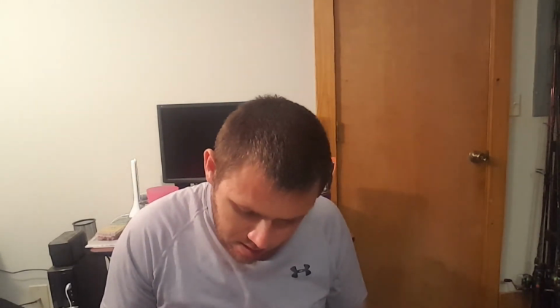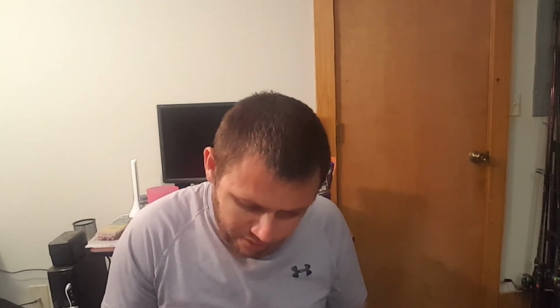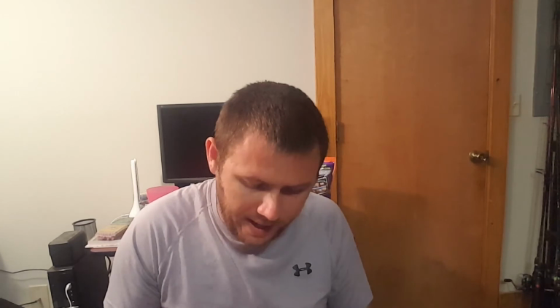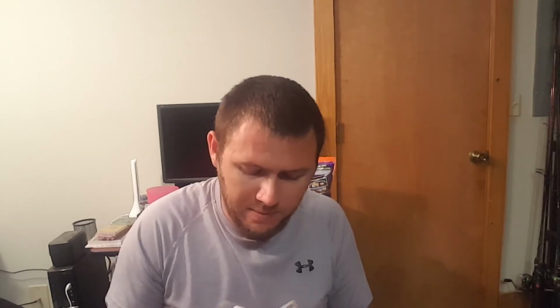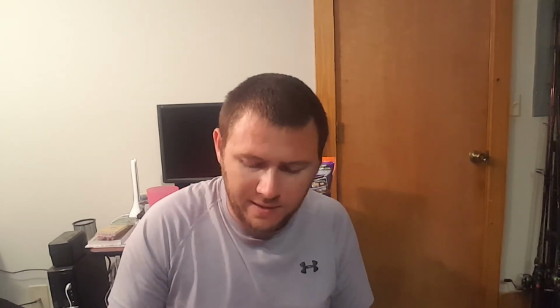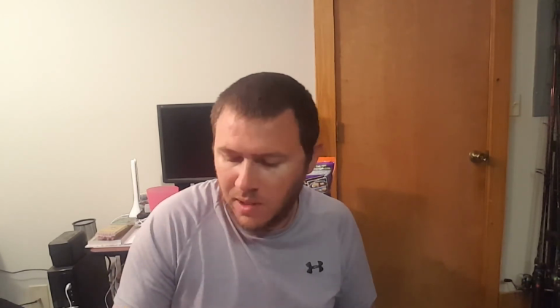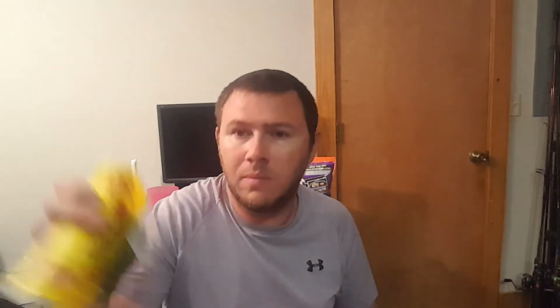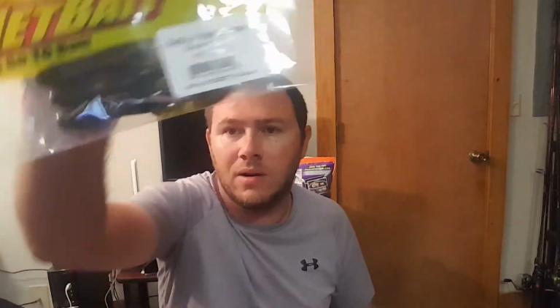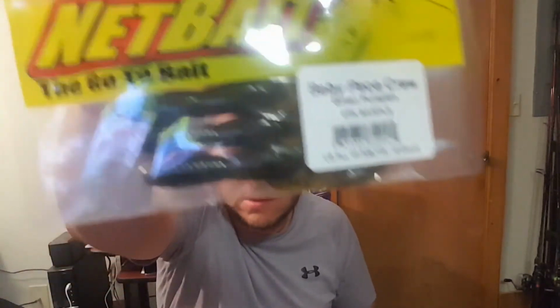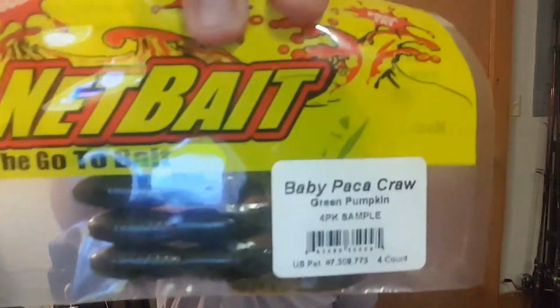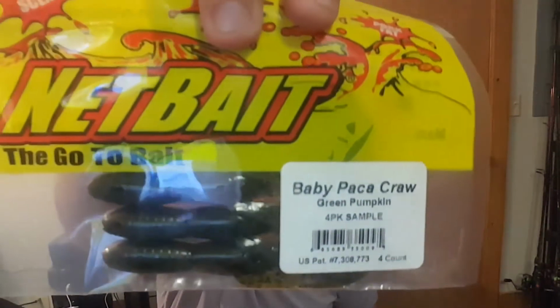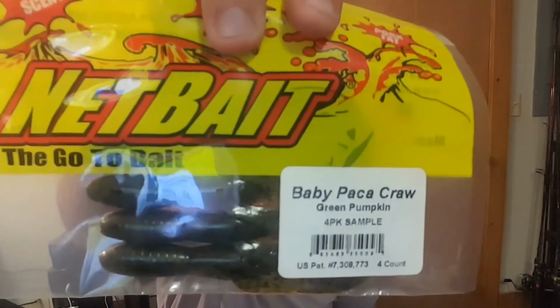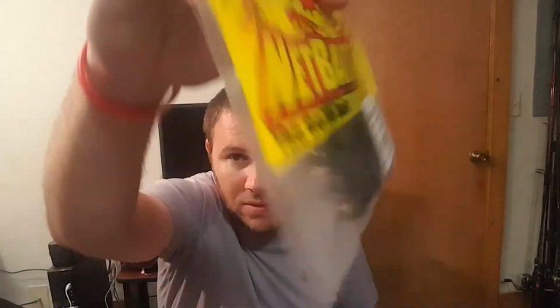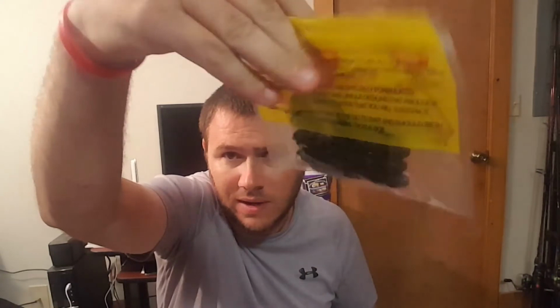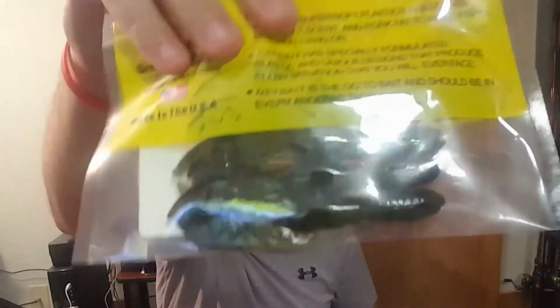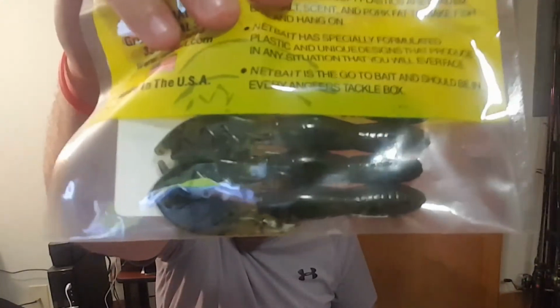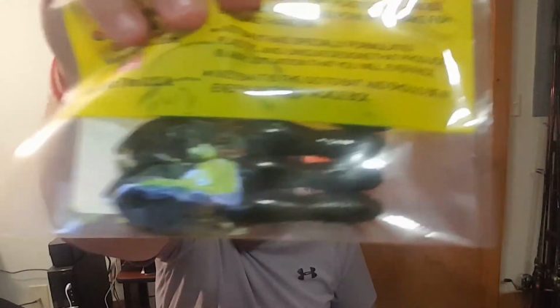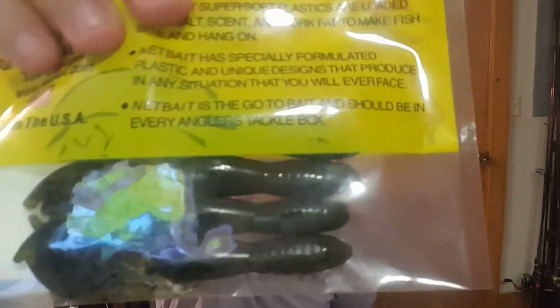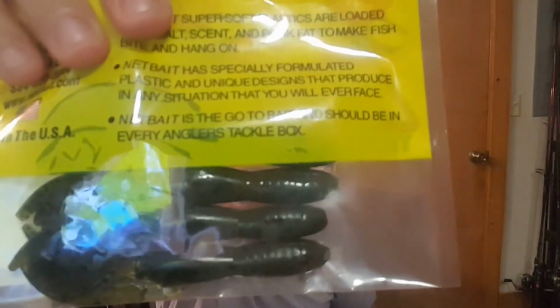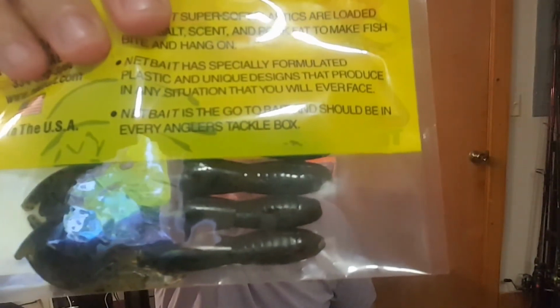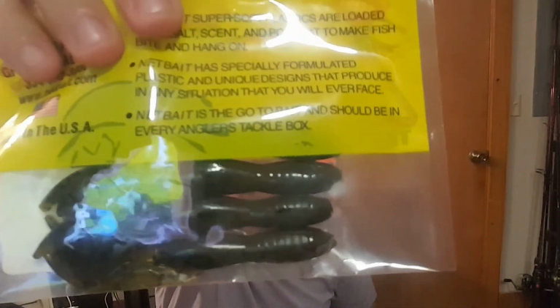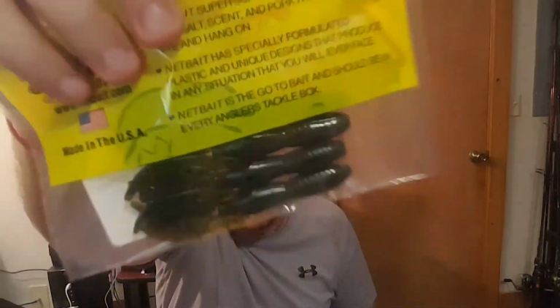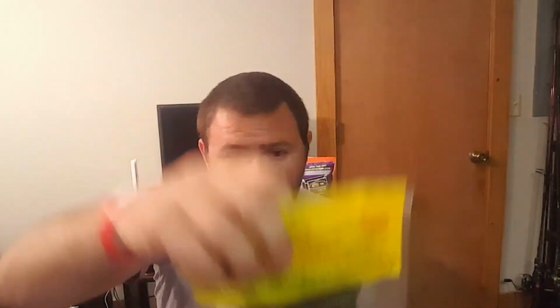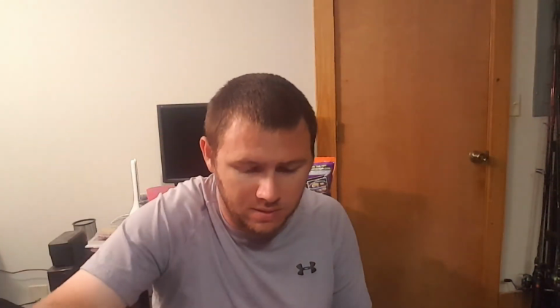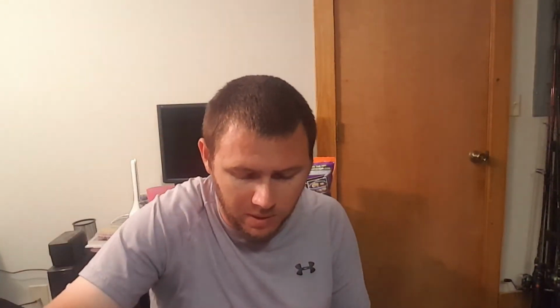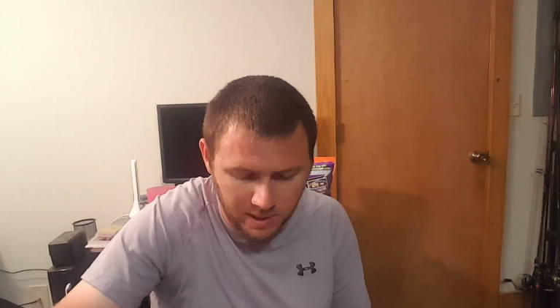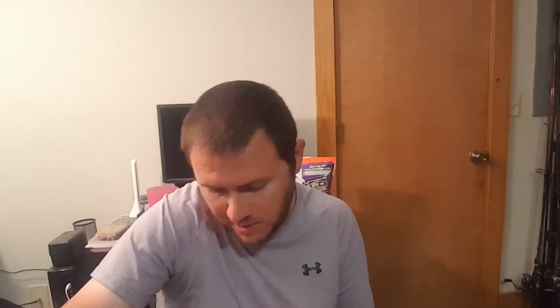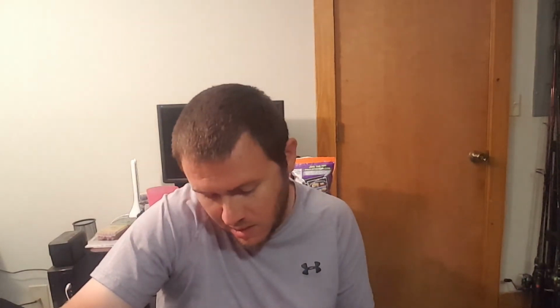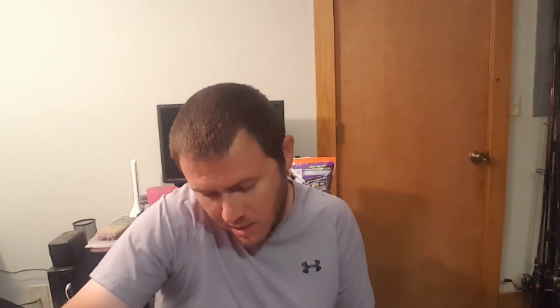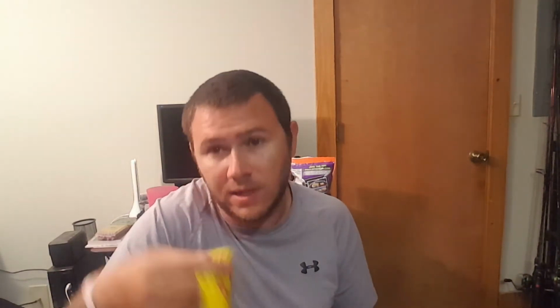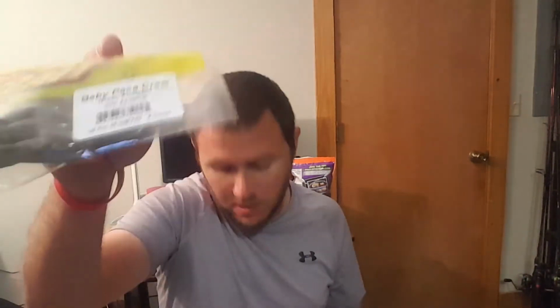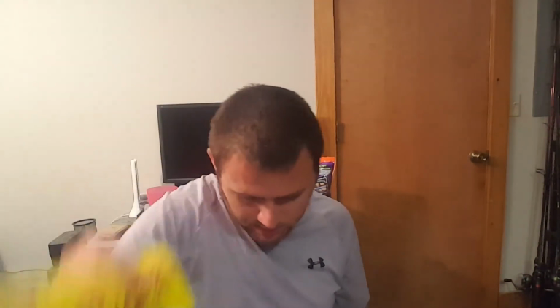A four-pack sample pack of NetBait Baby Pack Craws. I've actually used these before, I don't know if I've ever gotten these from them. These are great jig trailers or punching bait or something like that, and these are in green pumpkin.